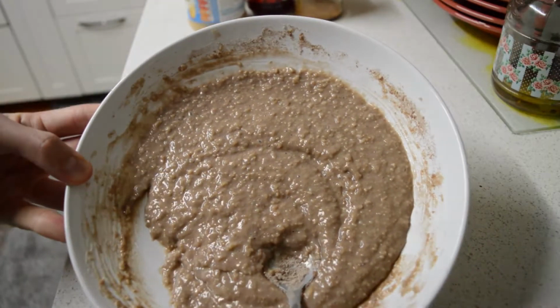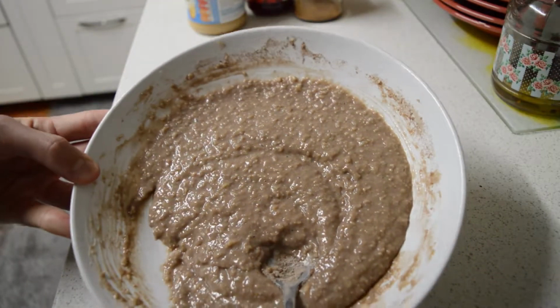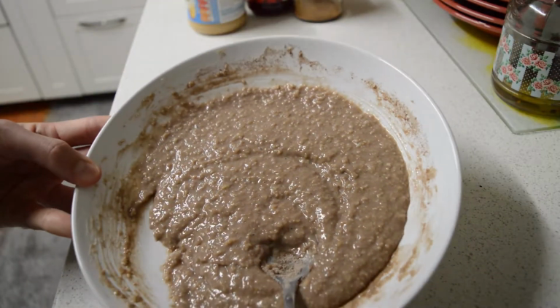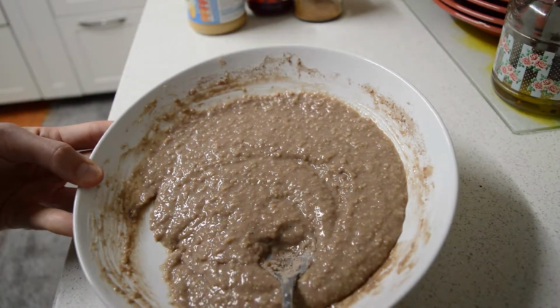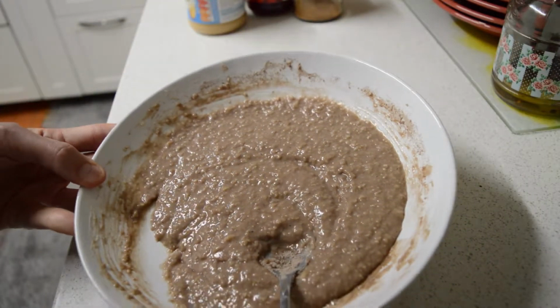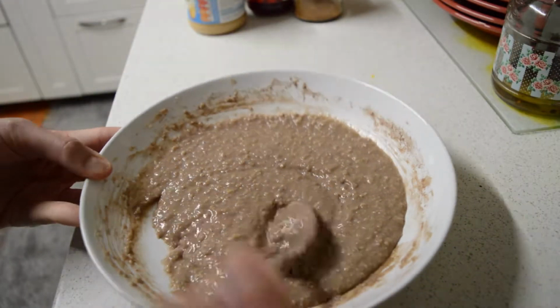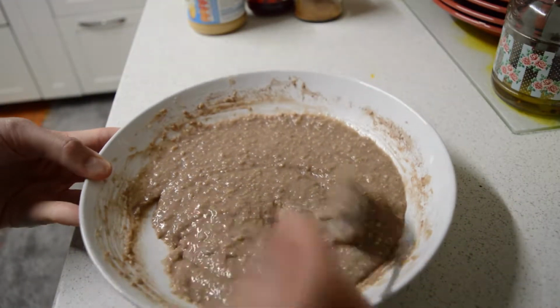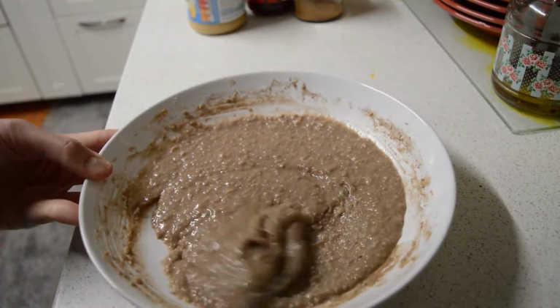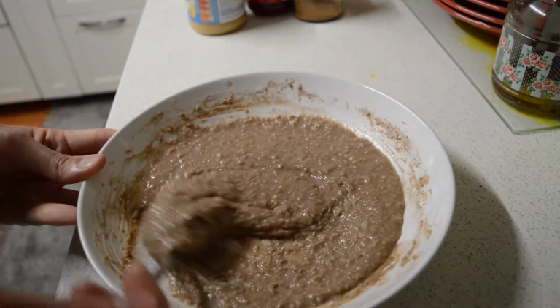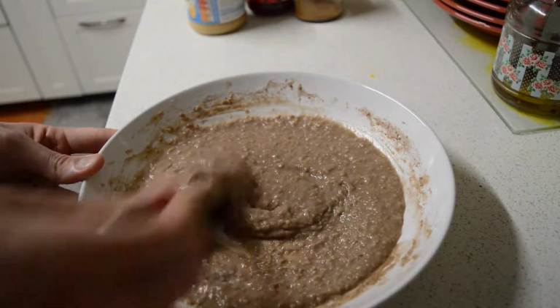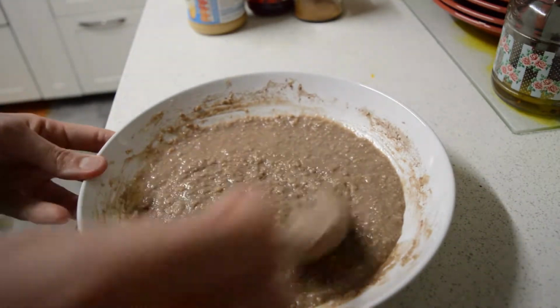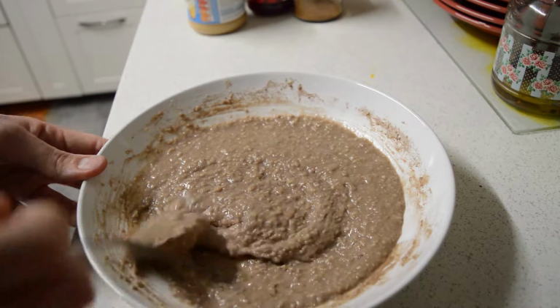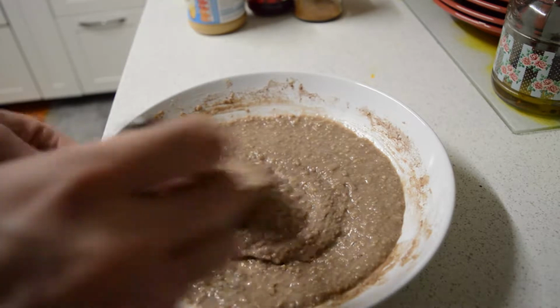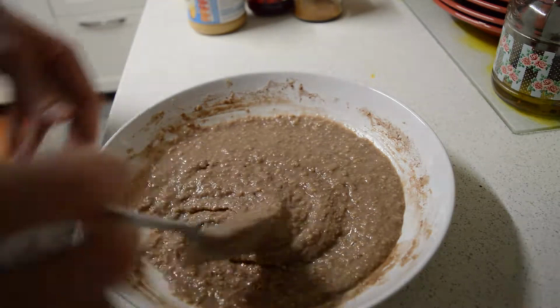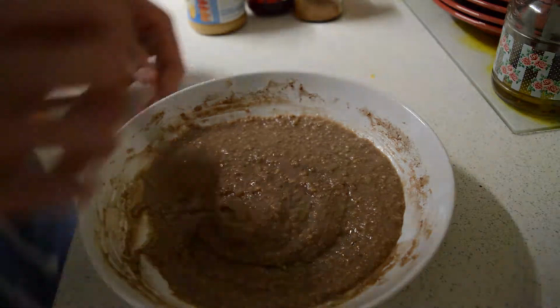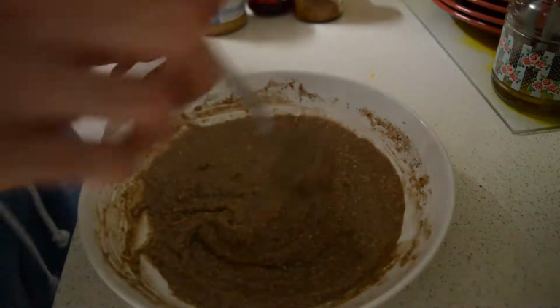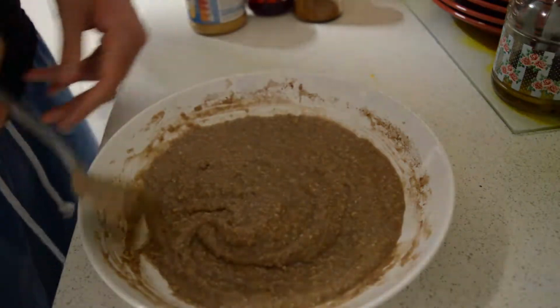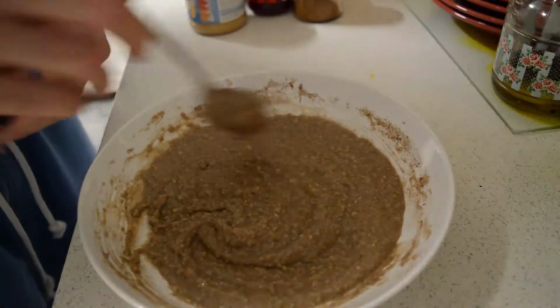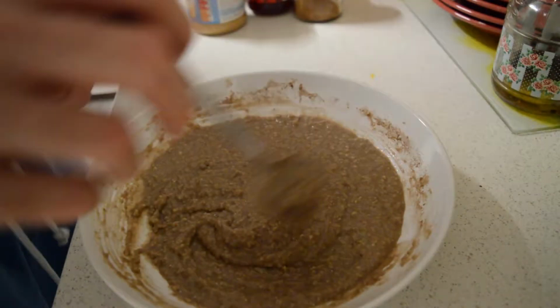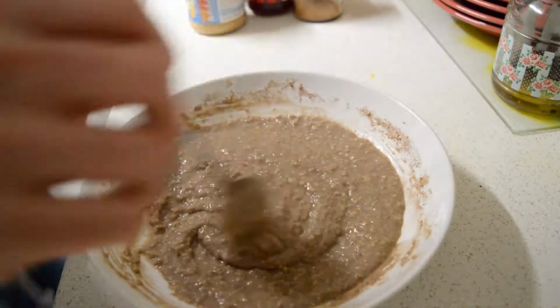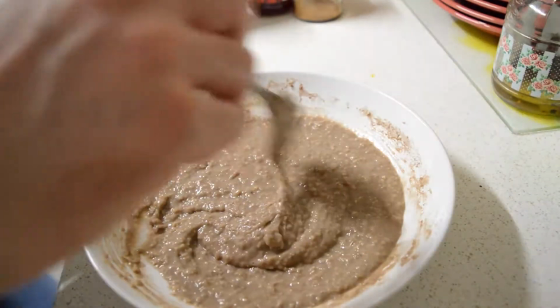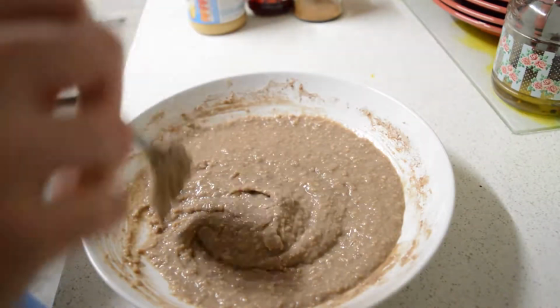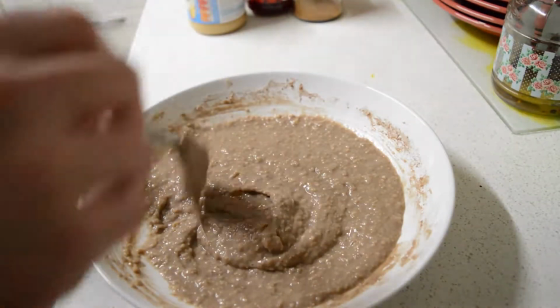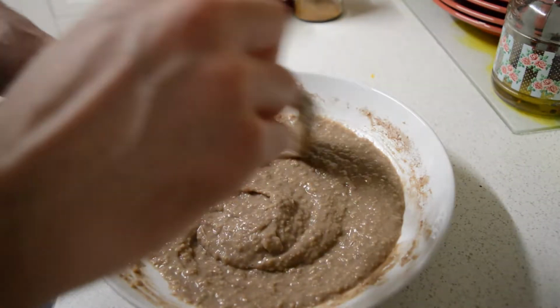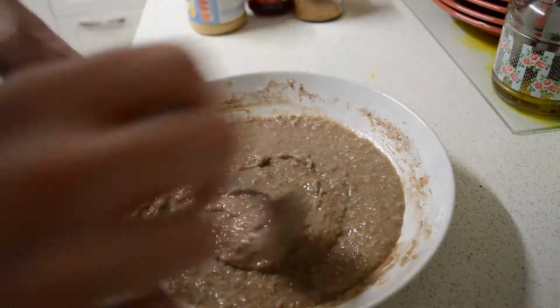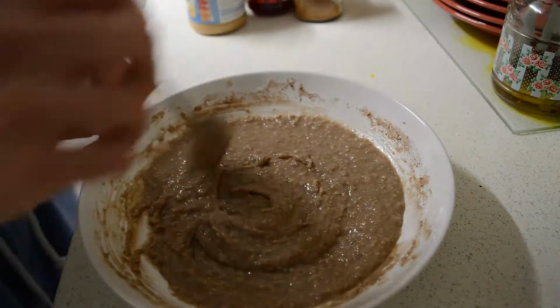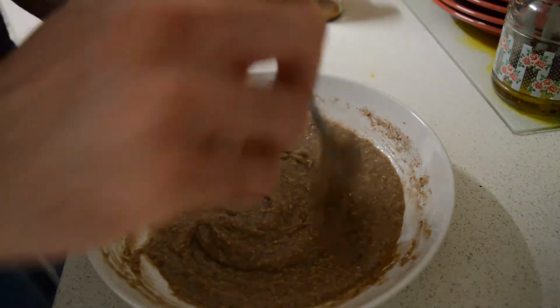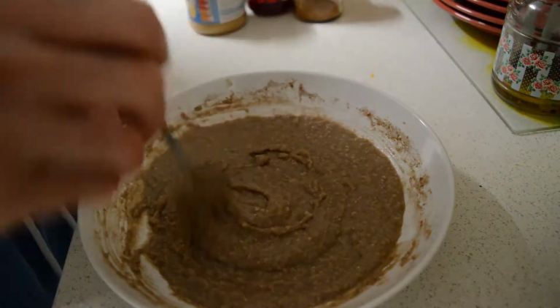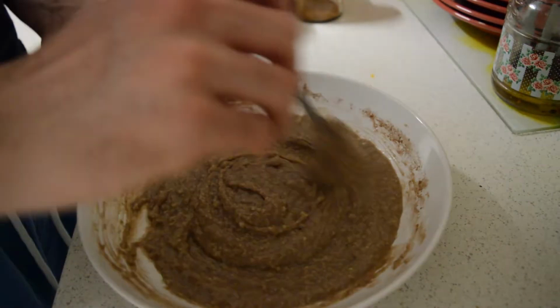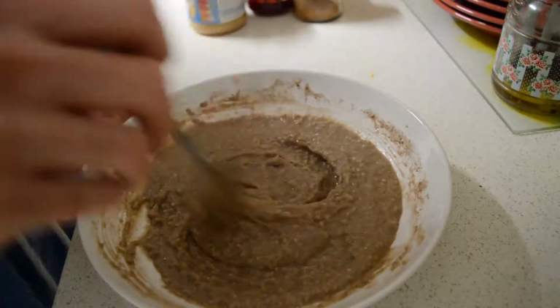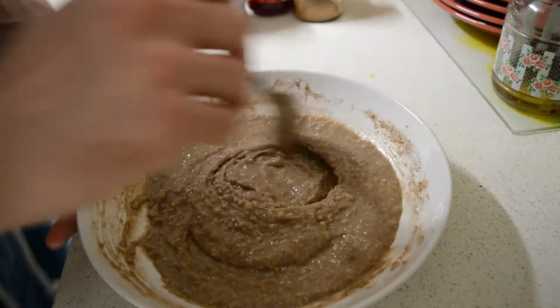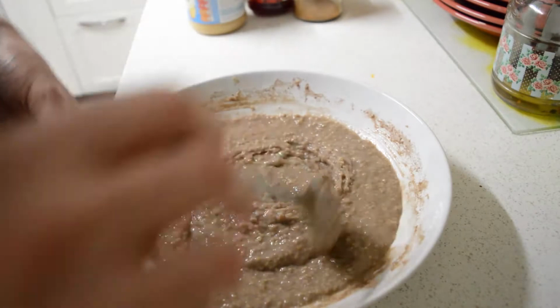Okay, it's well mixed now and that's it — that's how you make protein oats. You make your oats, you add in a scoop of protein, and that's it.